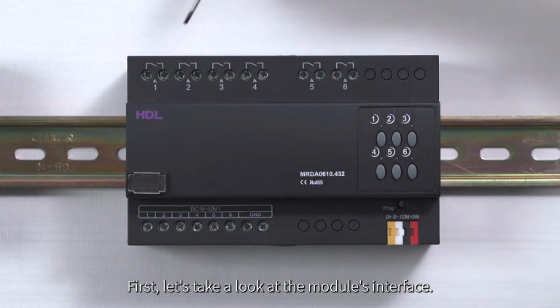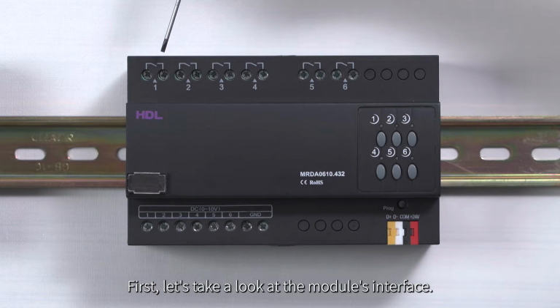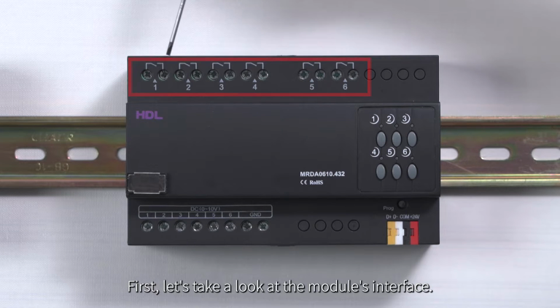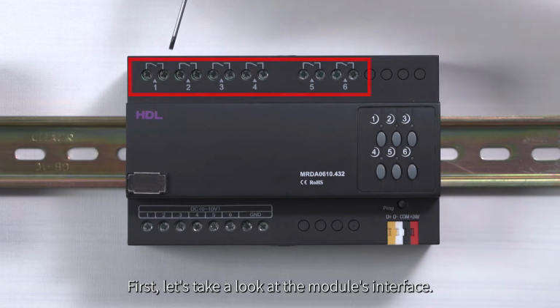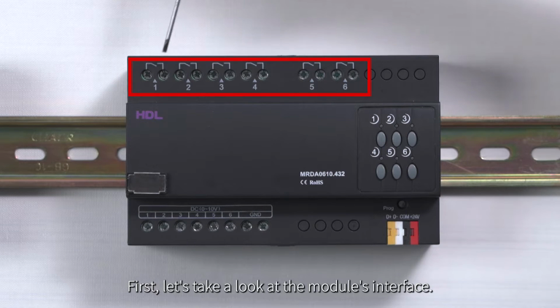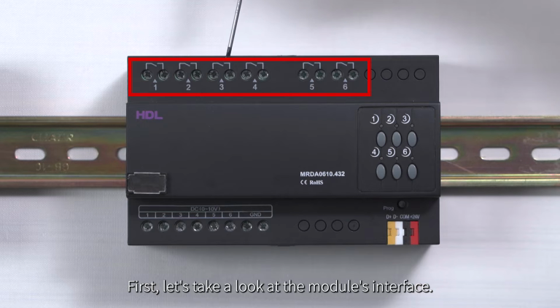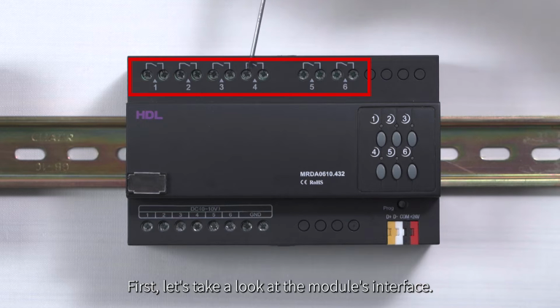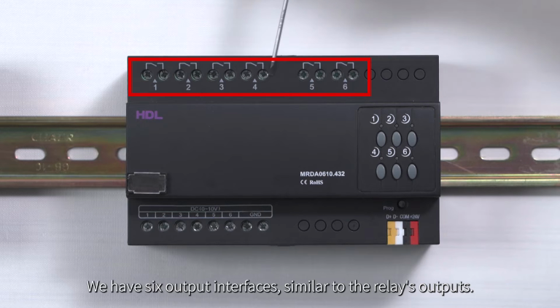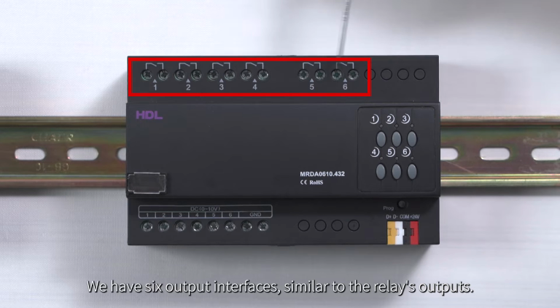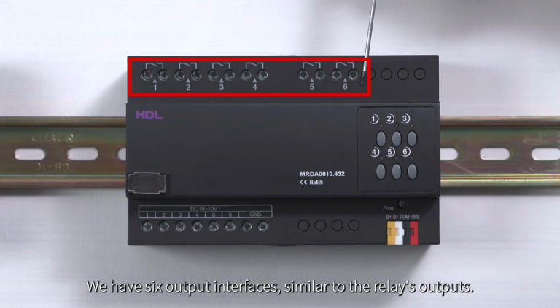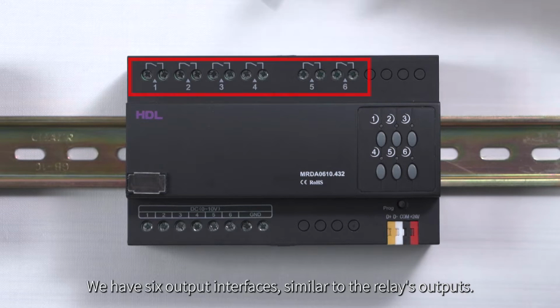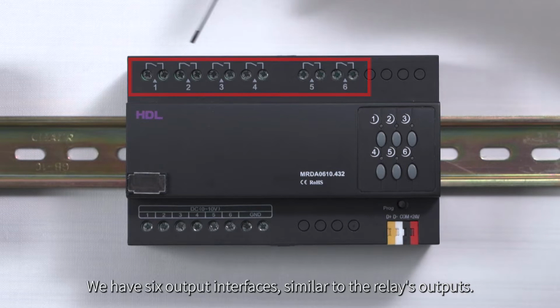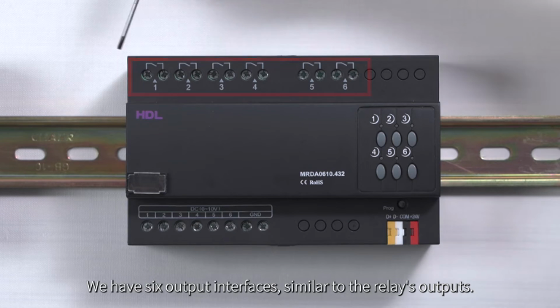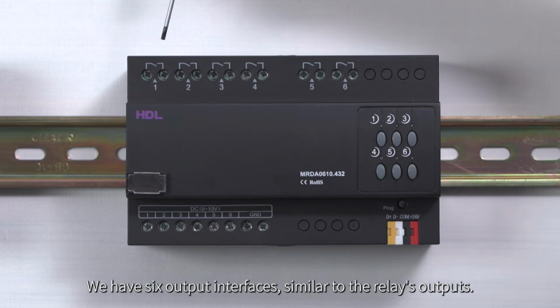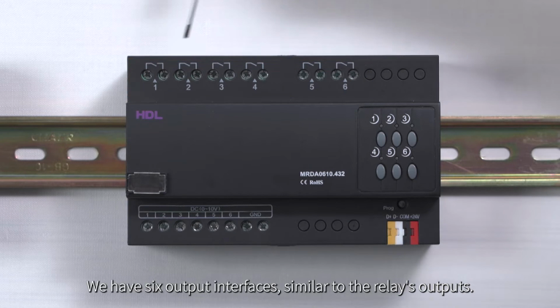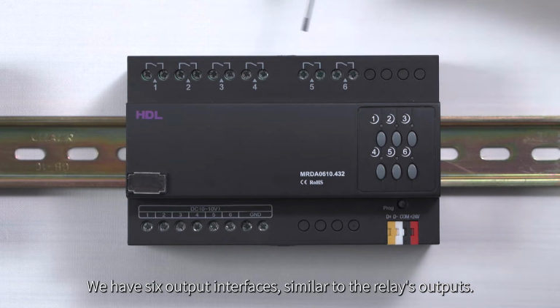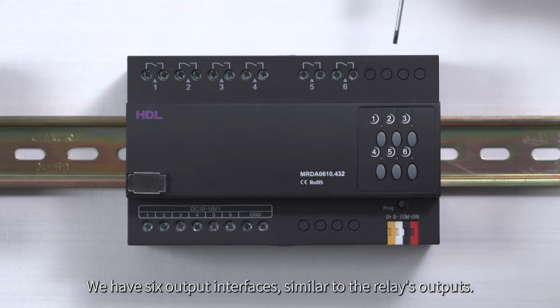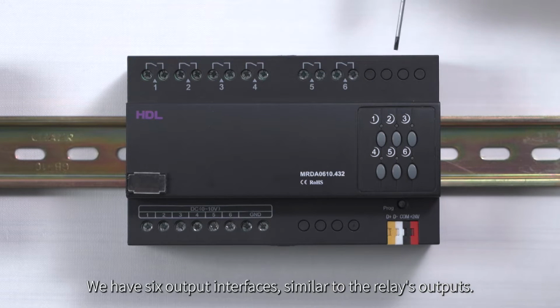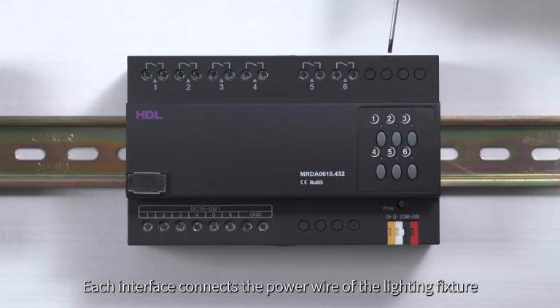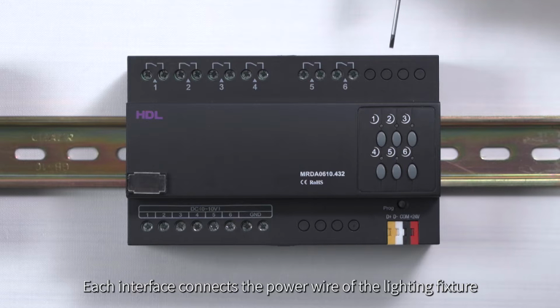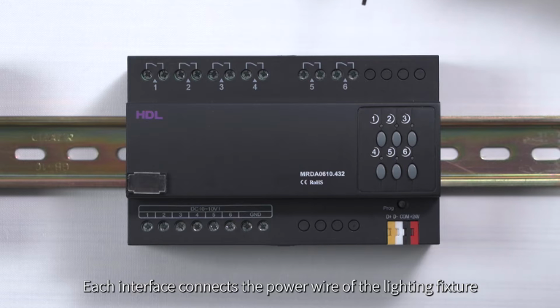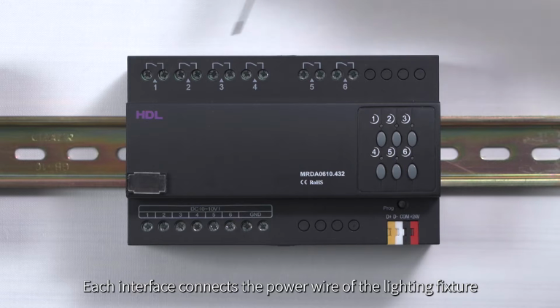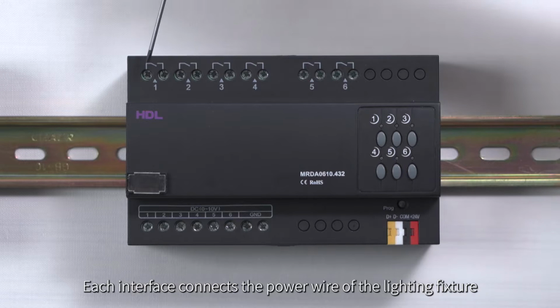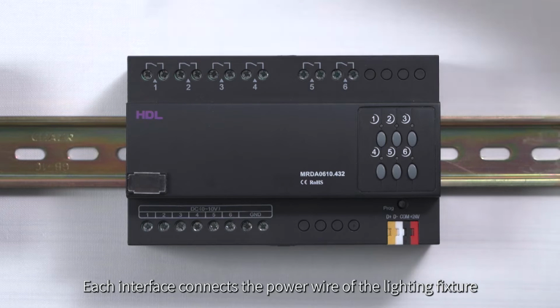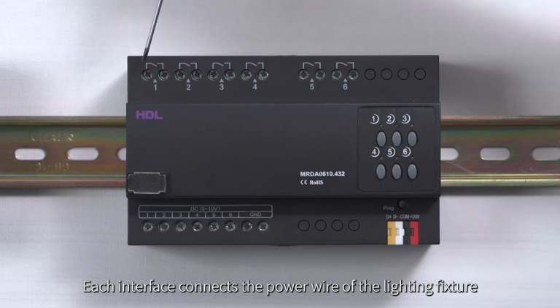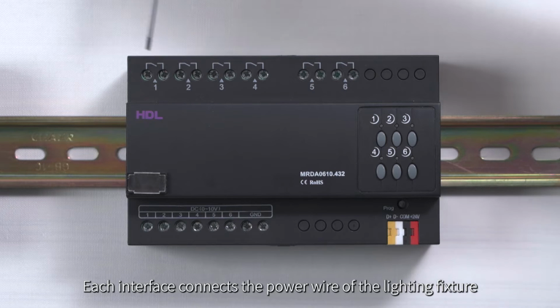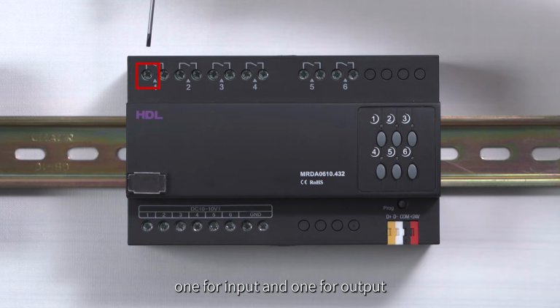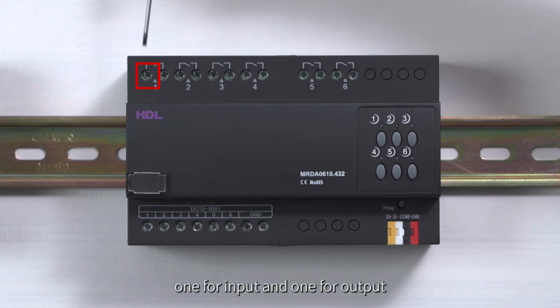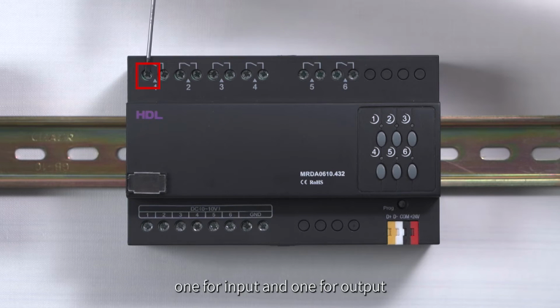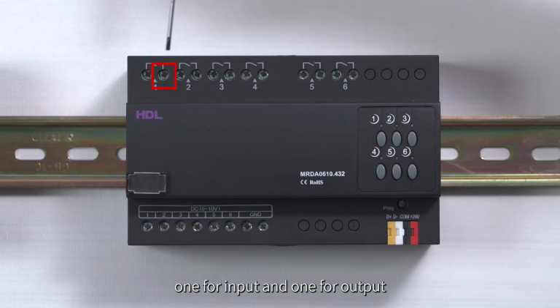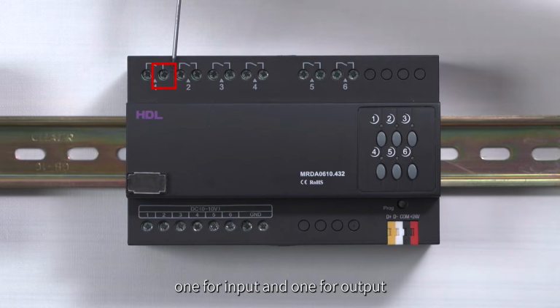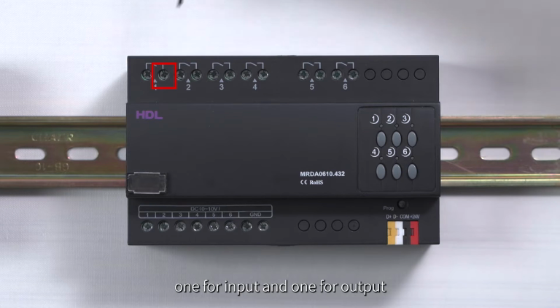Let's take a look at the module's interface. We have six output interfaces, similar to the relay's outputs. Each interface connects the power wire of the lighting fixture, one for input and one for output.